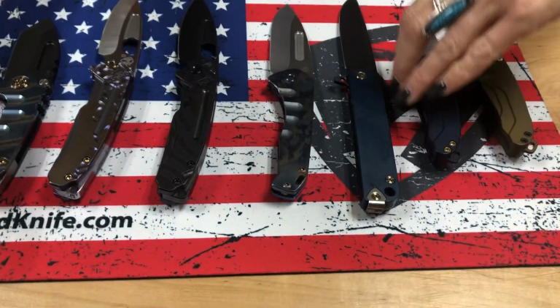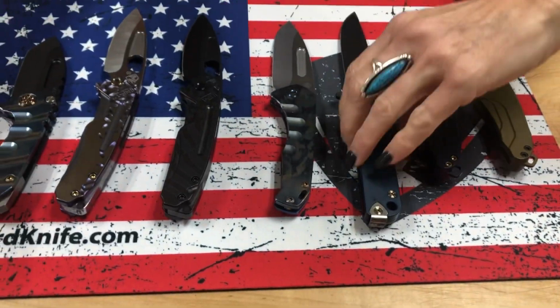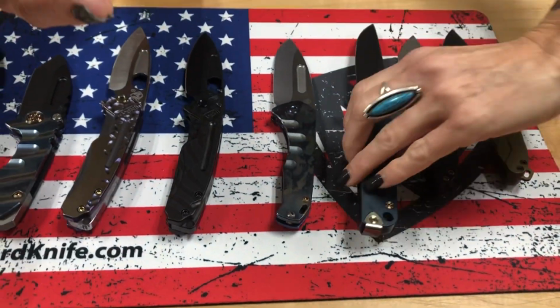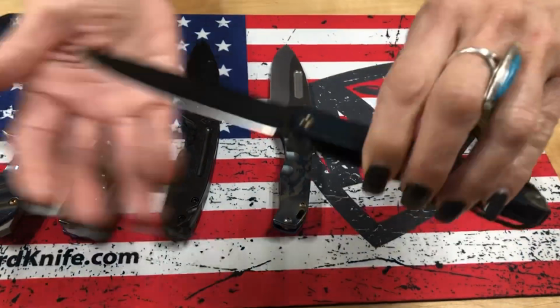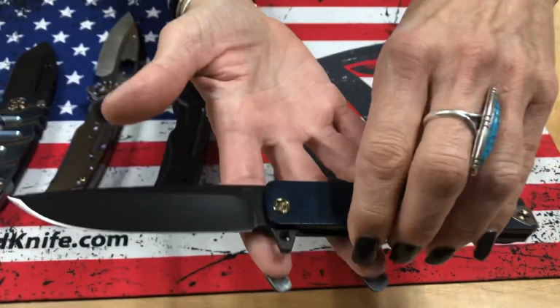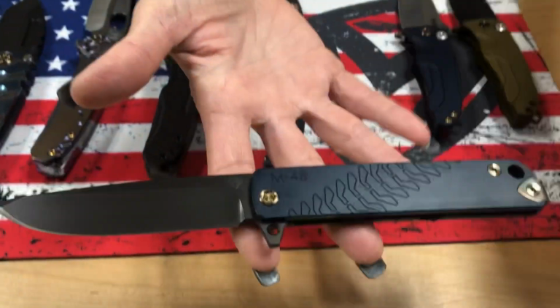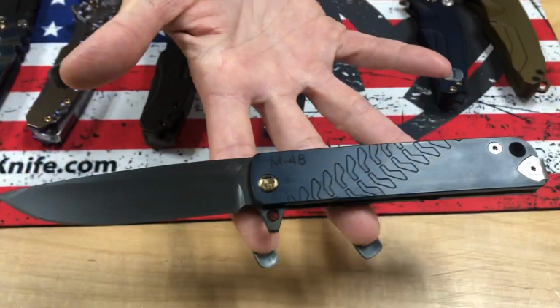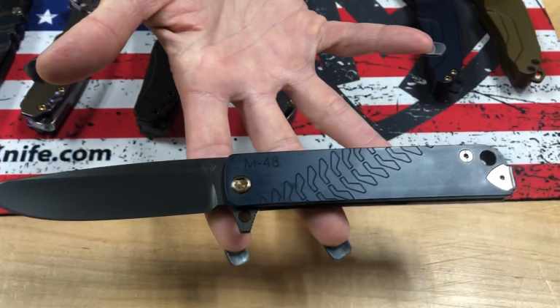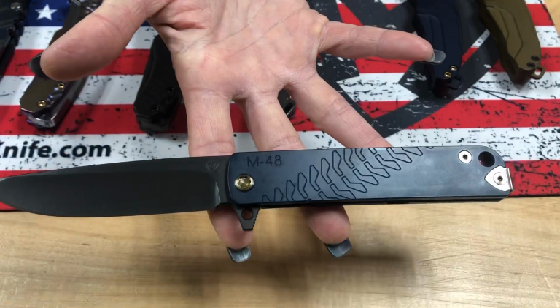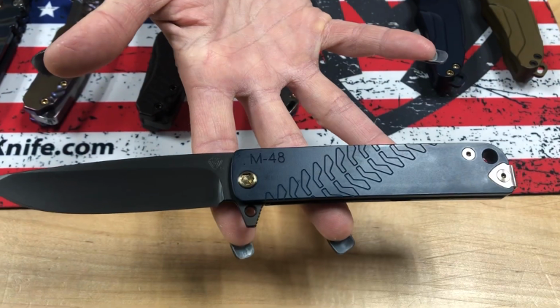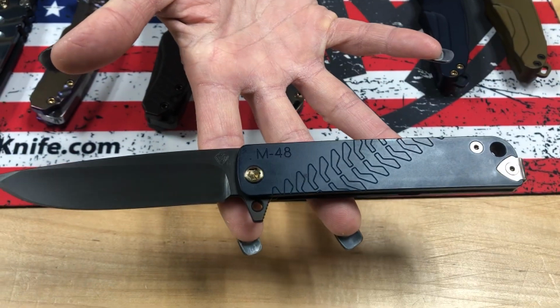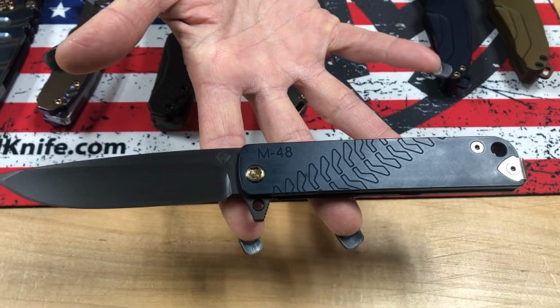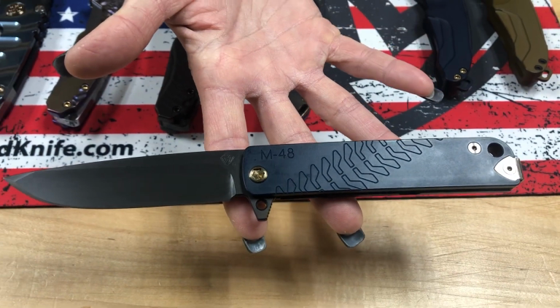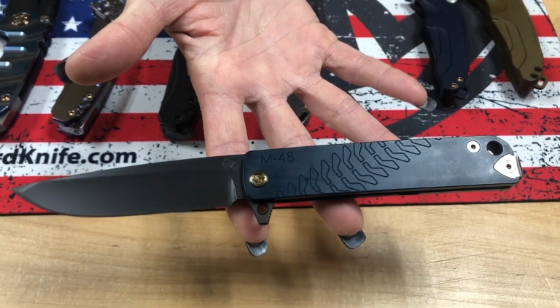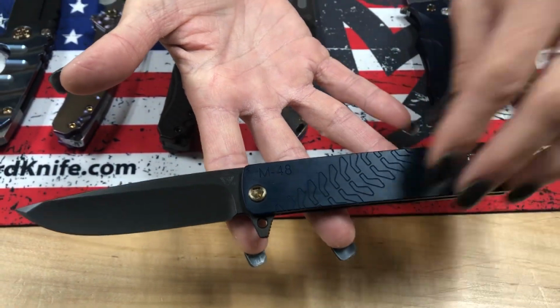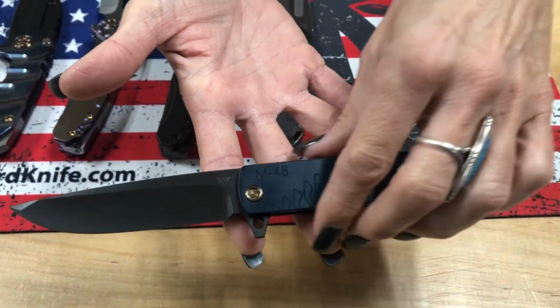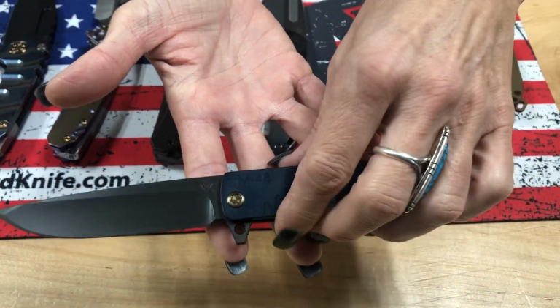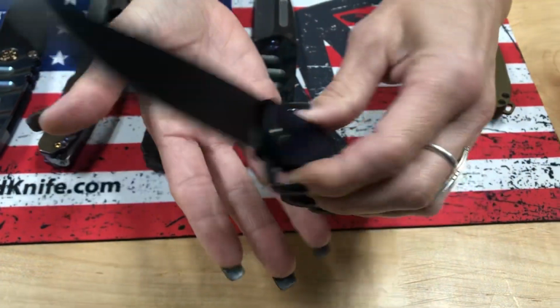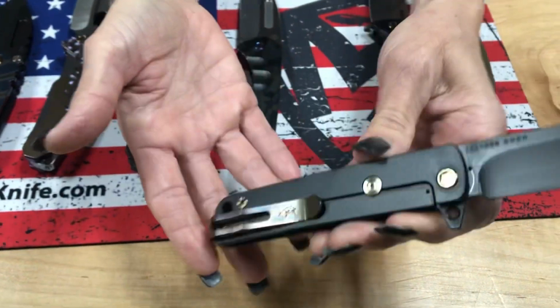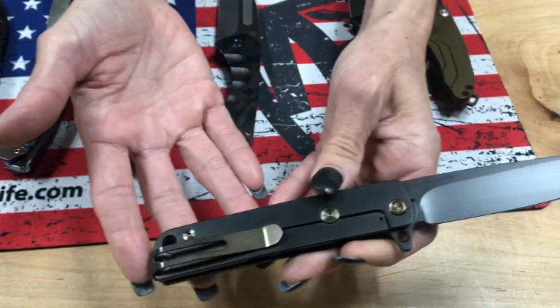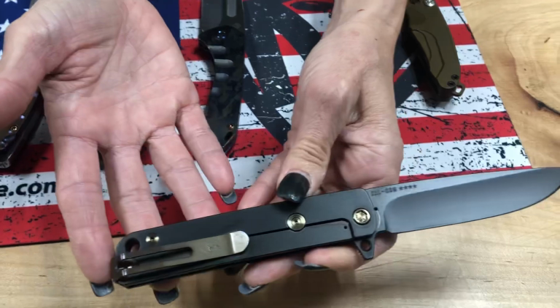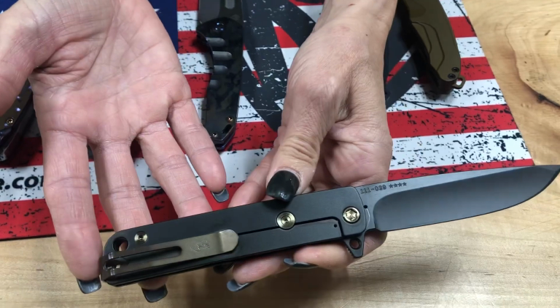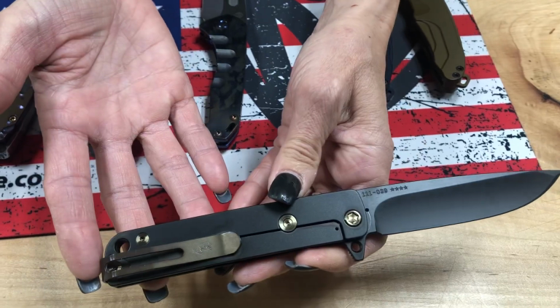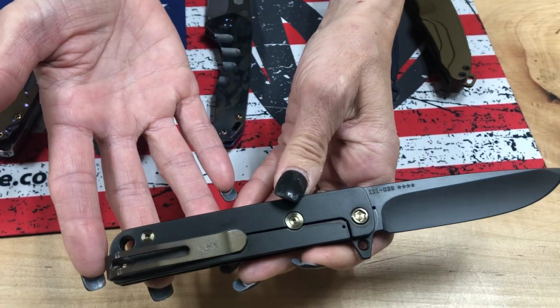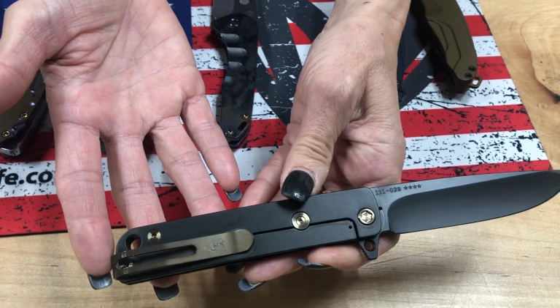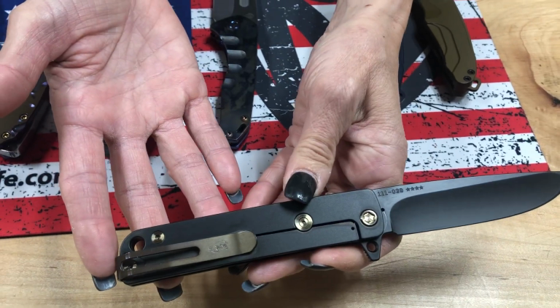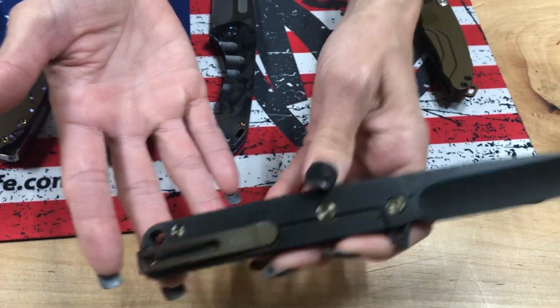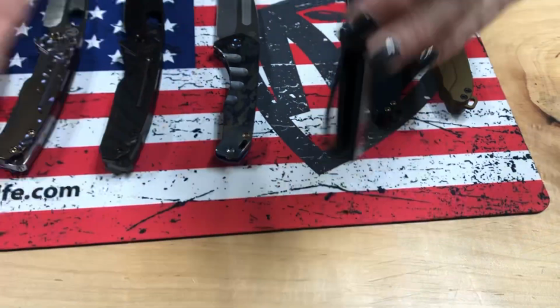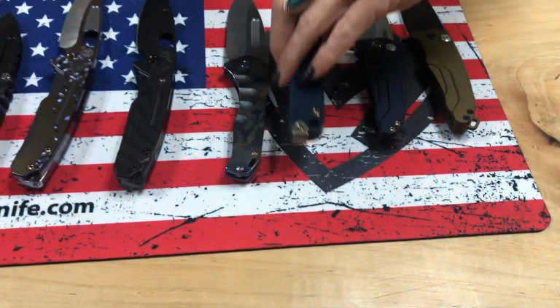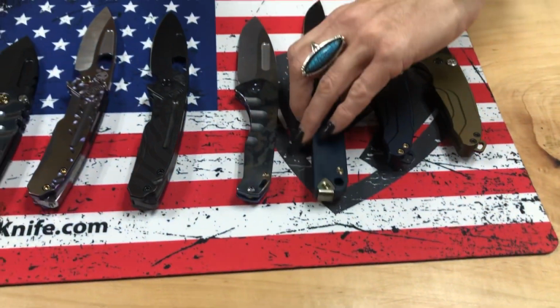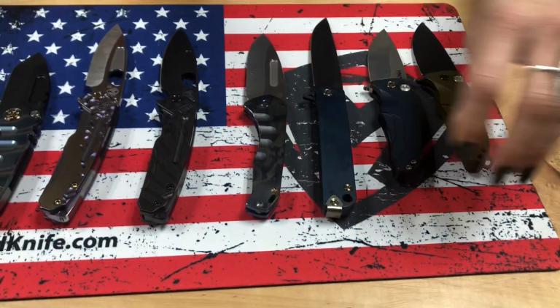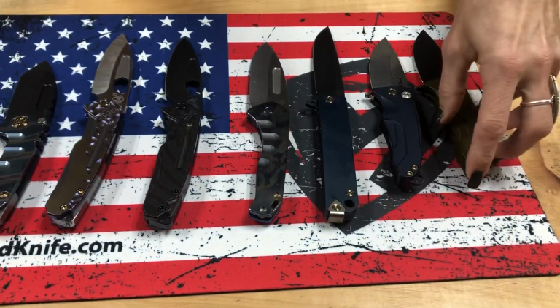Same with this one. The M48 PVD blade, blue handle, looks like a PVD spring, bronze hardware and clip. Just snappy looking.